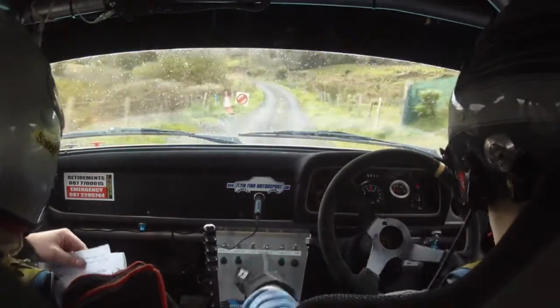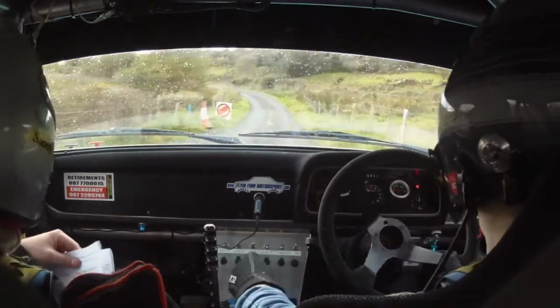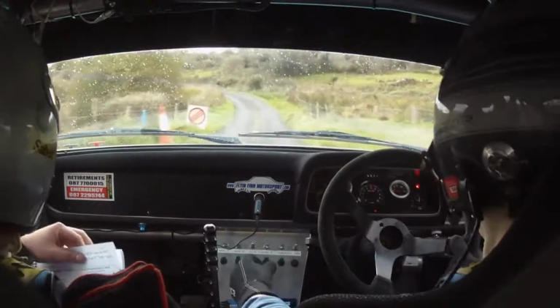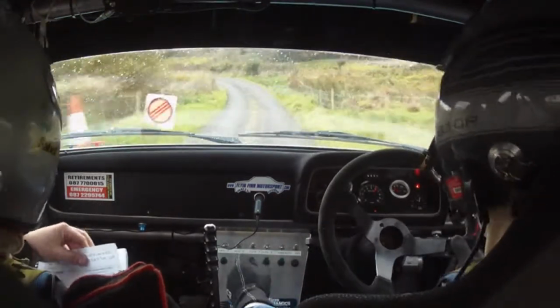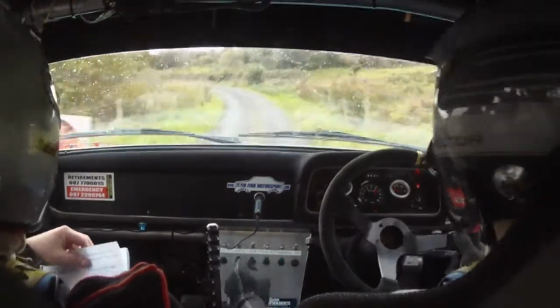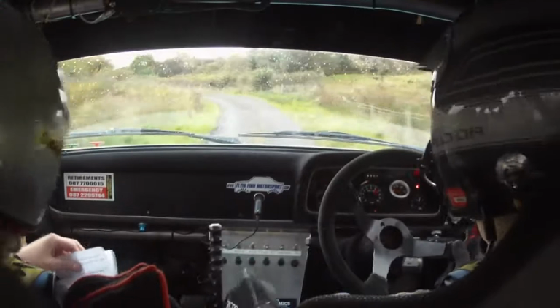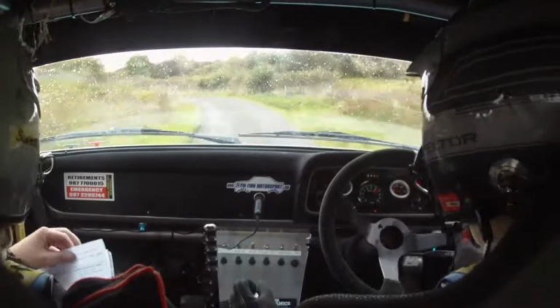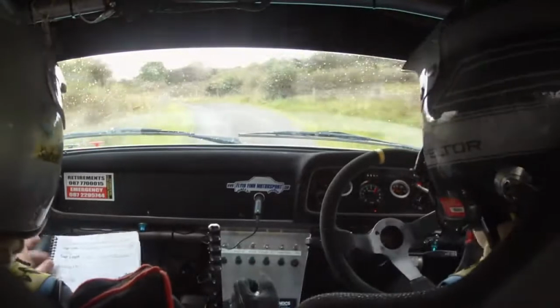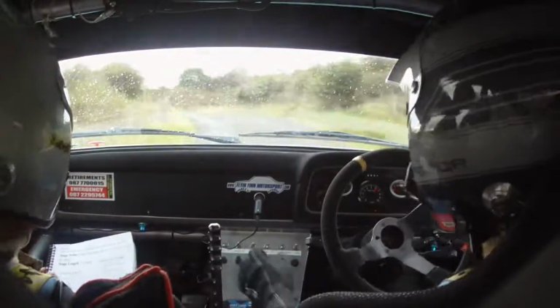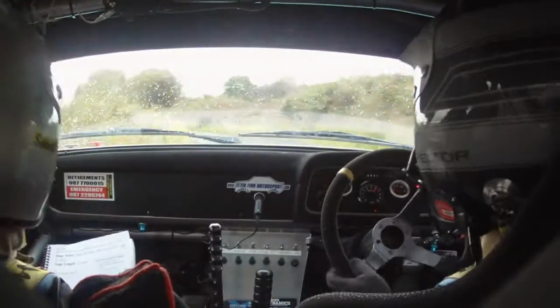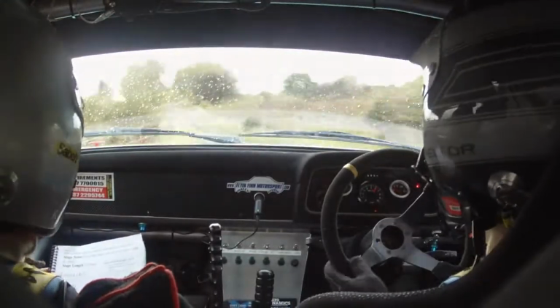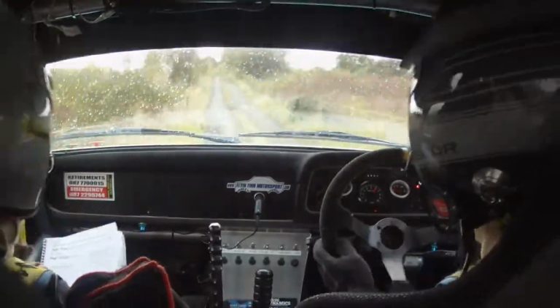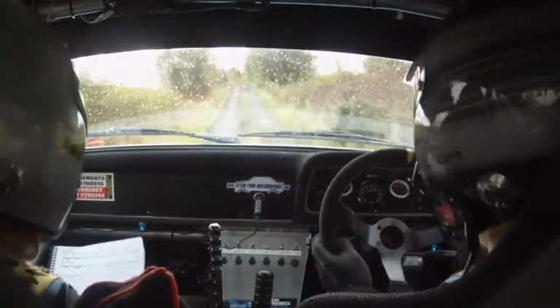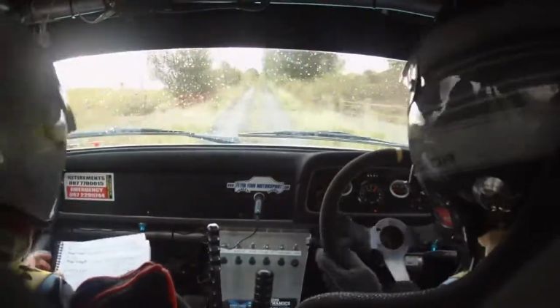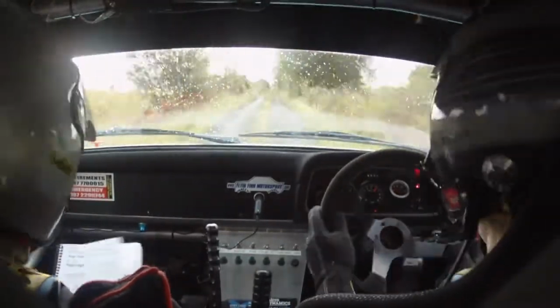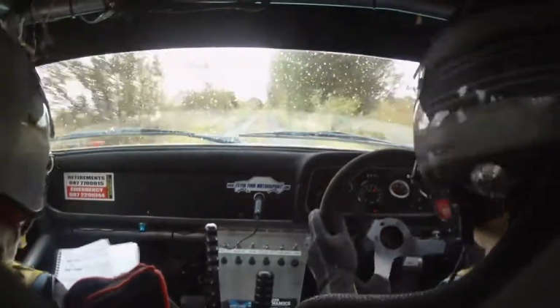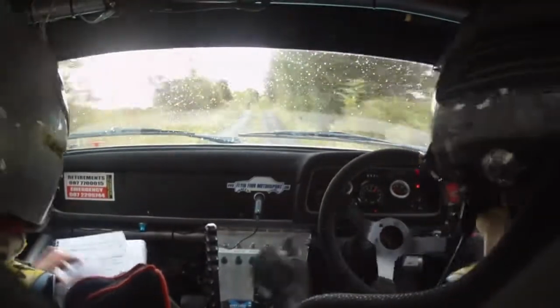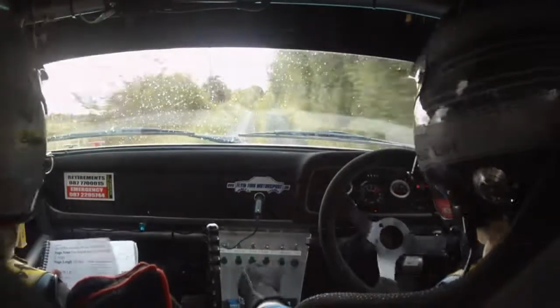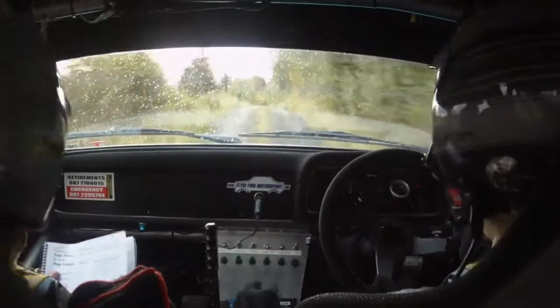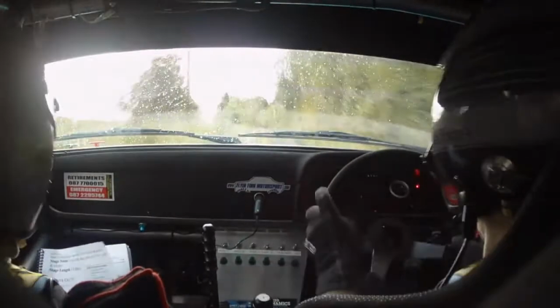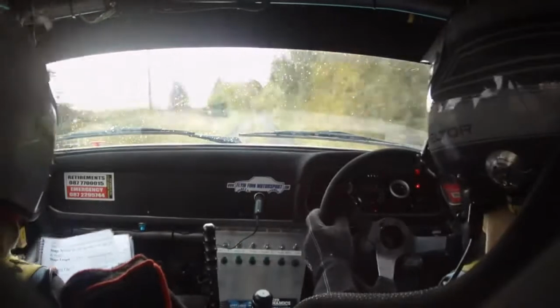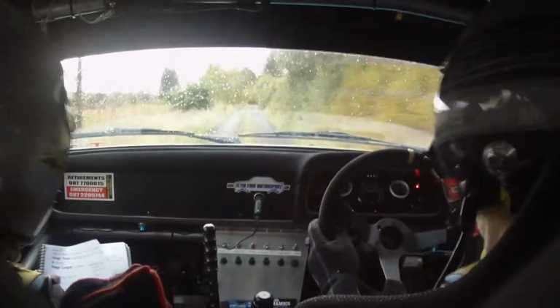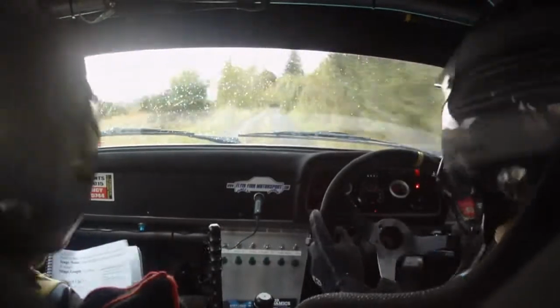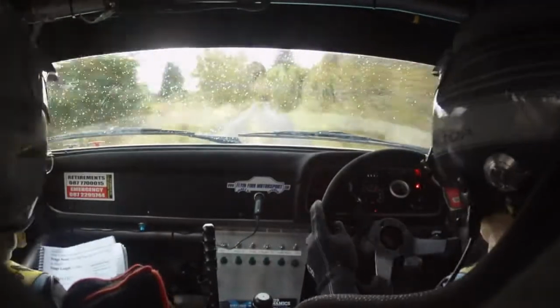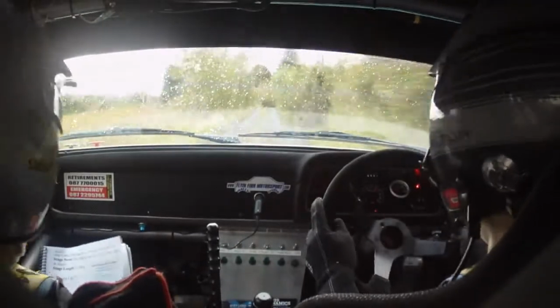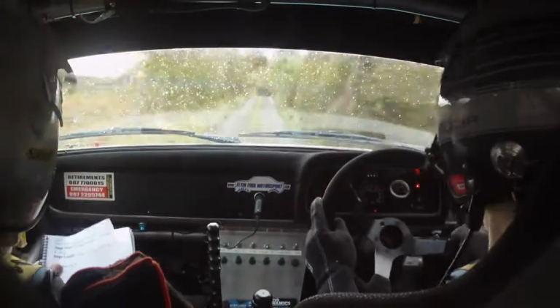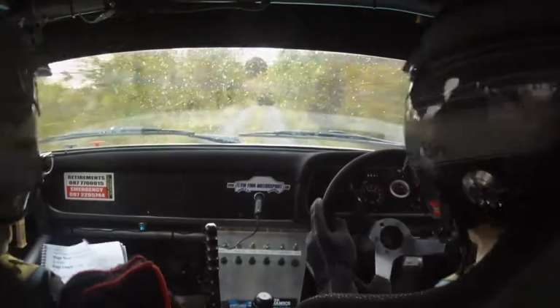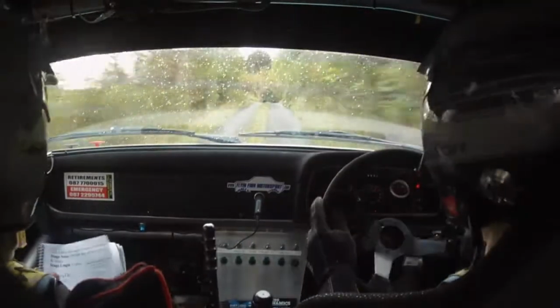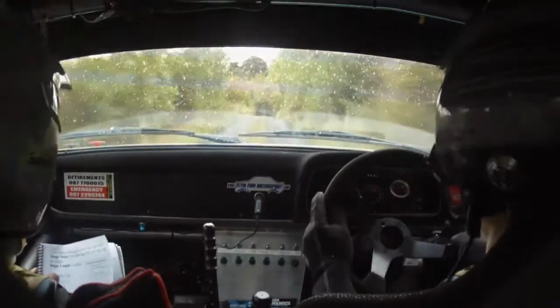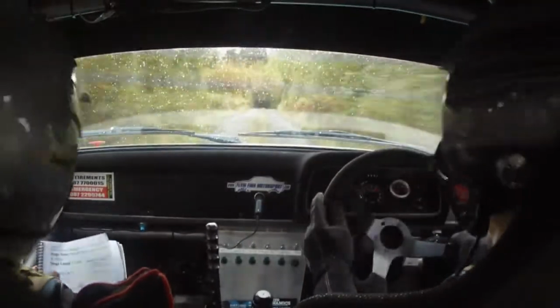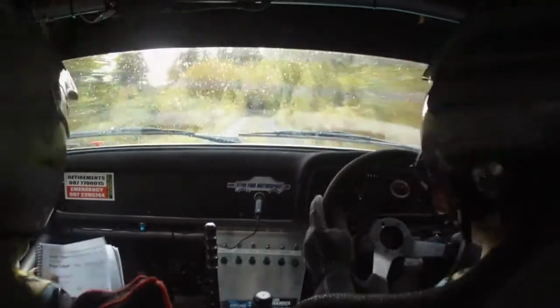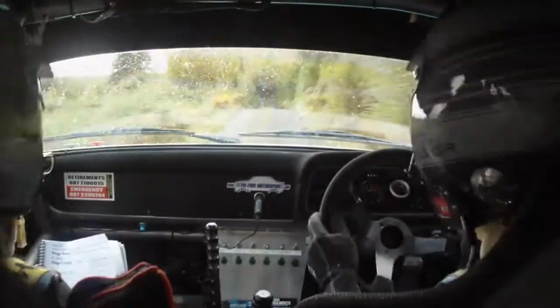40, 3 left, long, 60, over crest, 80, bumps. Care crest in the crest bump. This is your crest, crest bump here, this one.